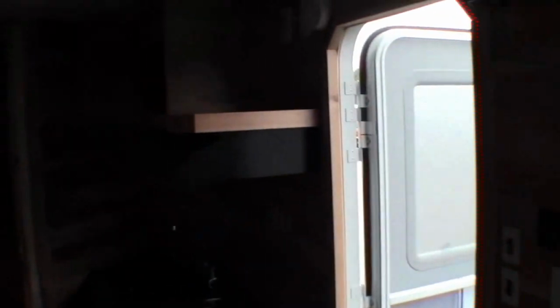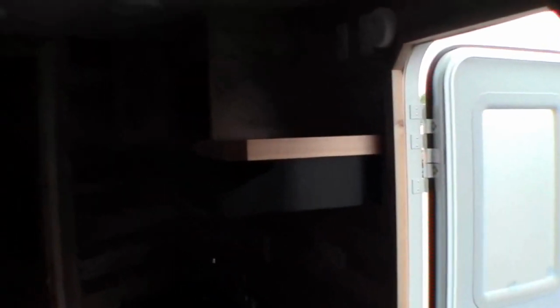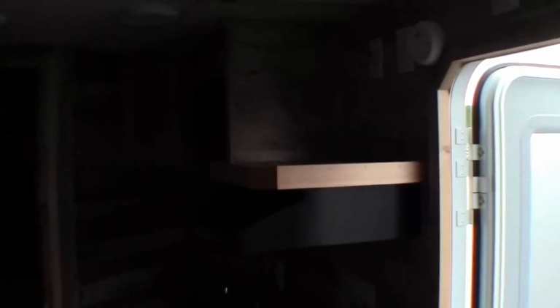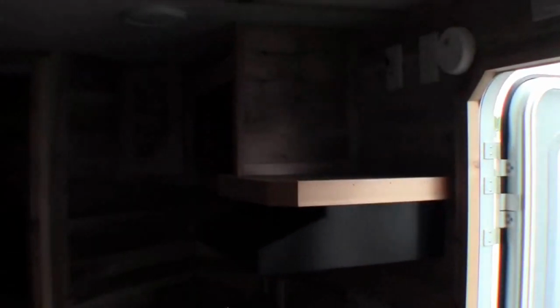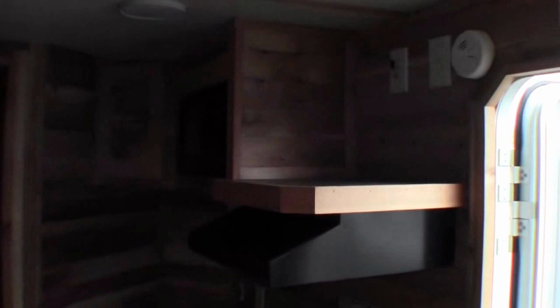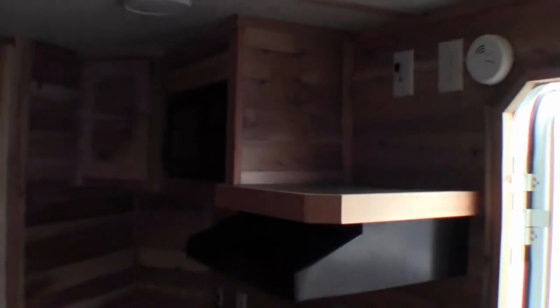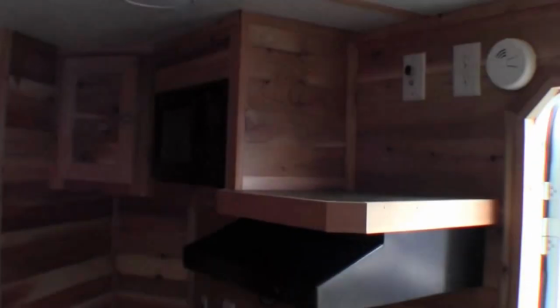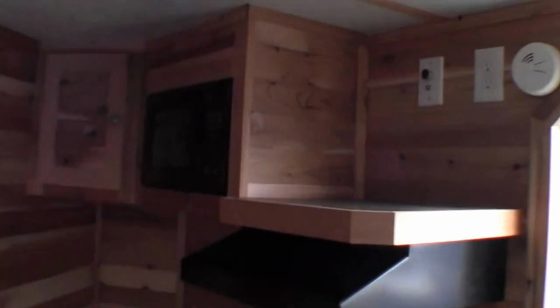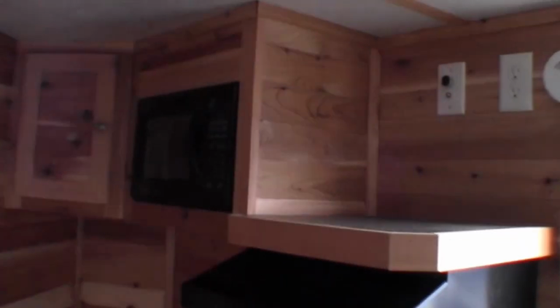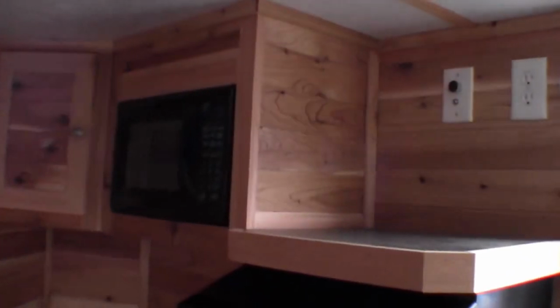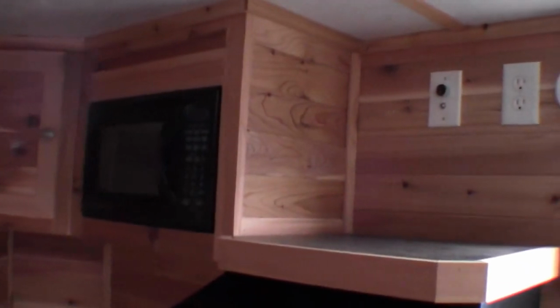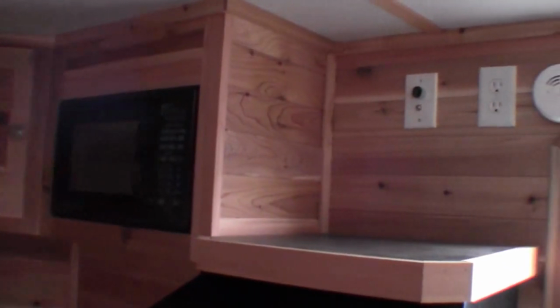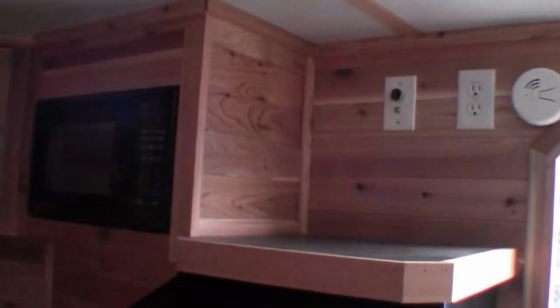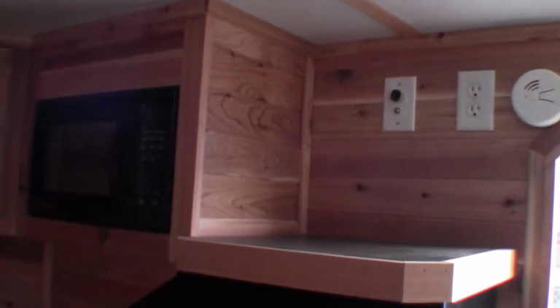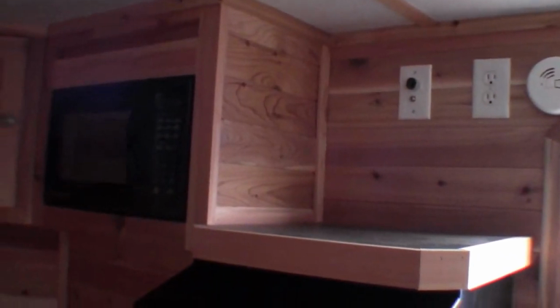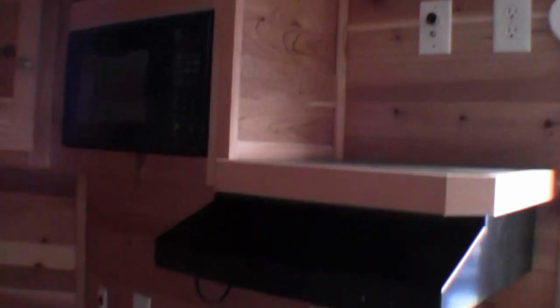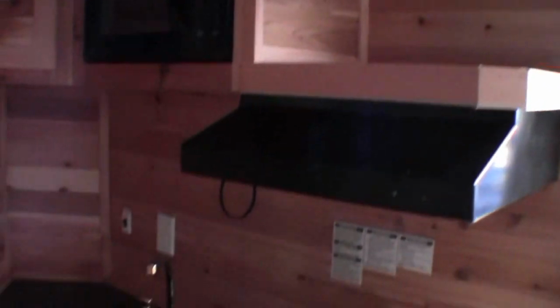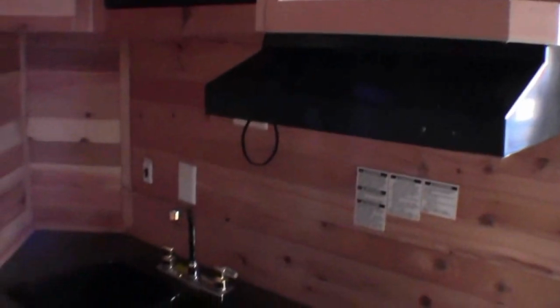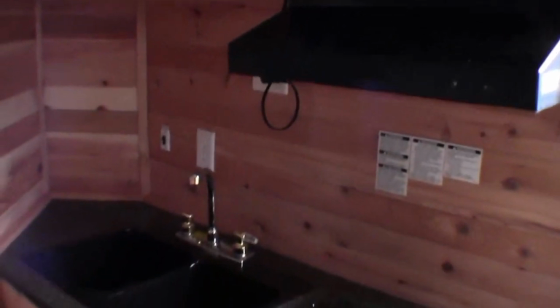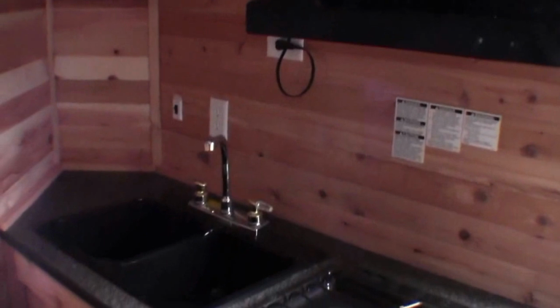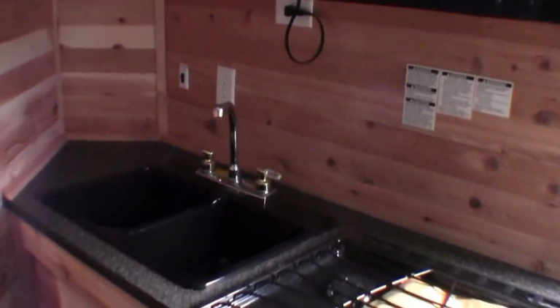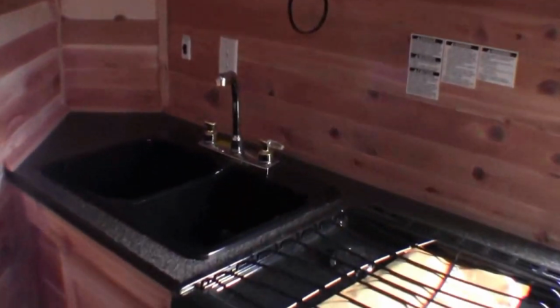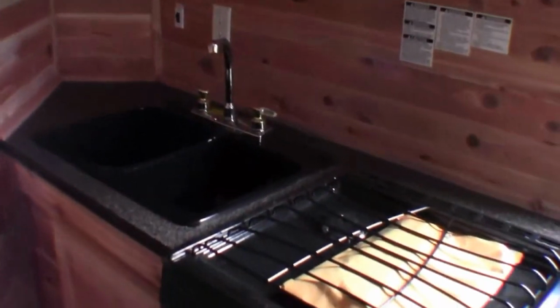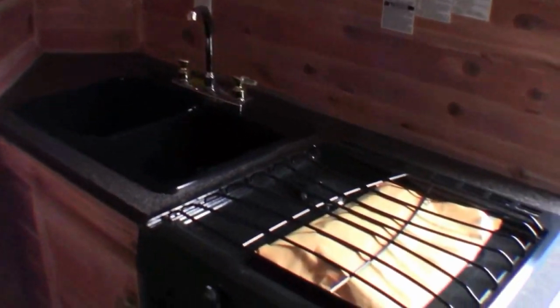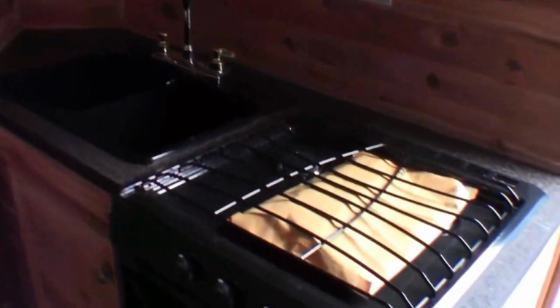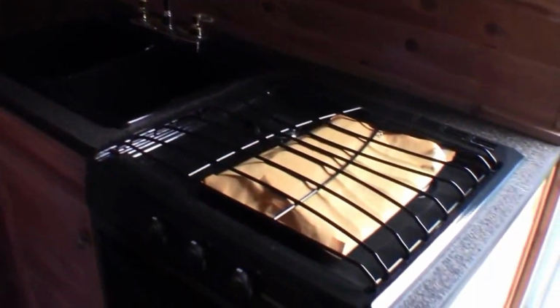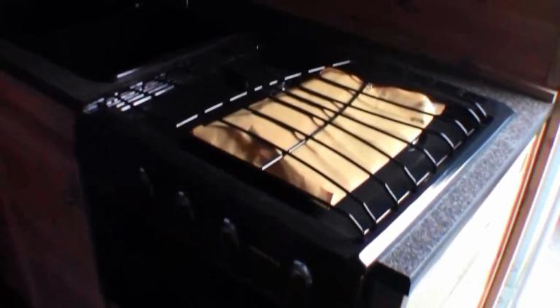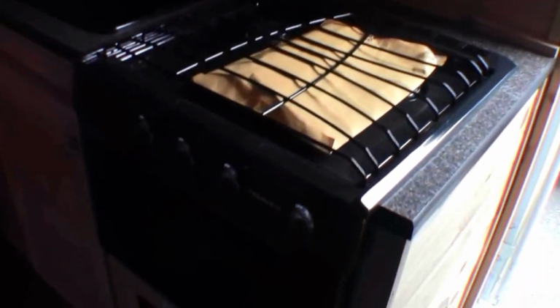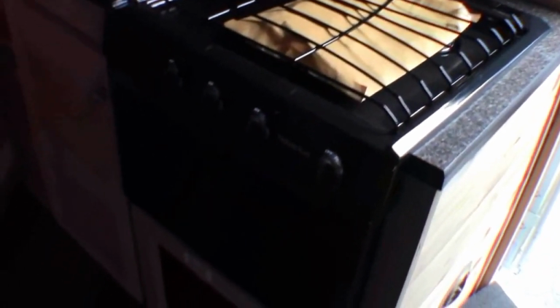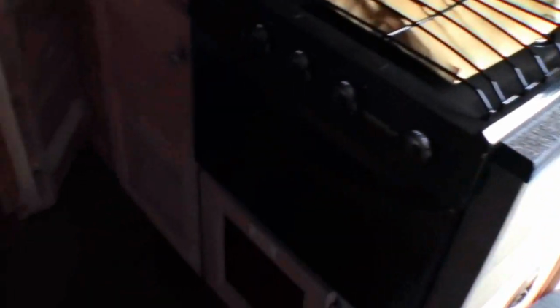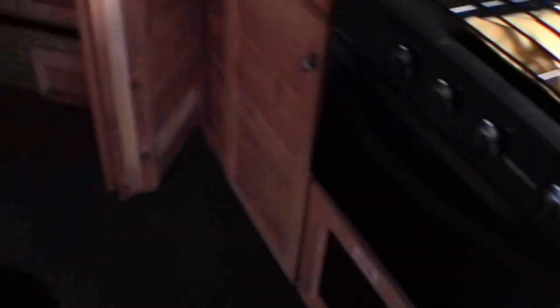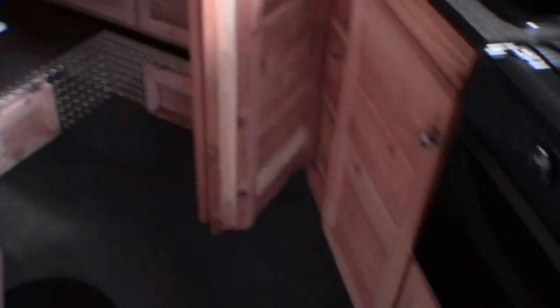Then you've got your kitchen. So you've got your microwave, spot for the TV, sink. Nice to have a hot water heater. Stove top, oven for making pizzas.